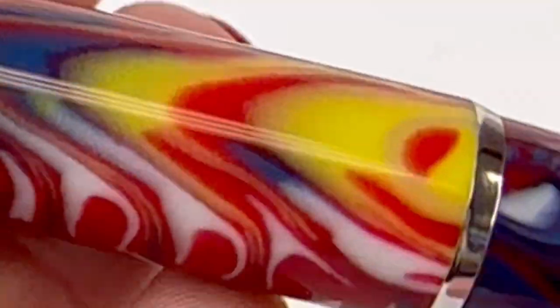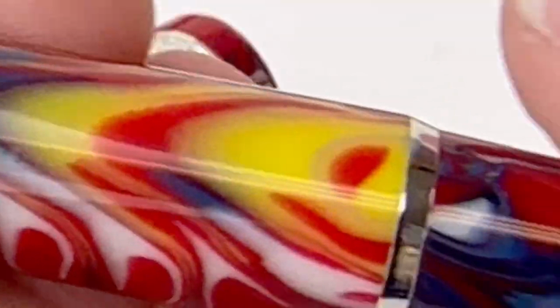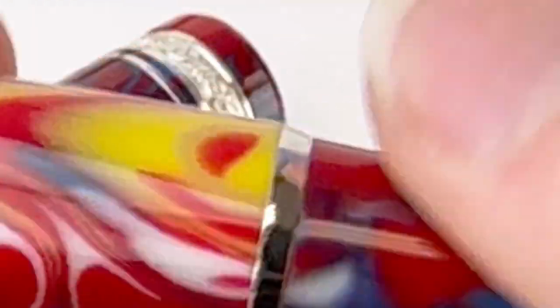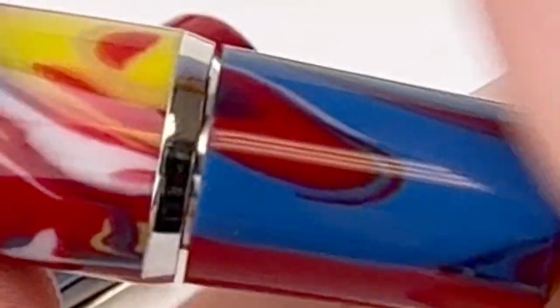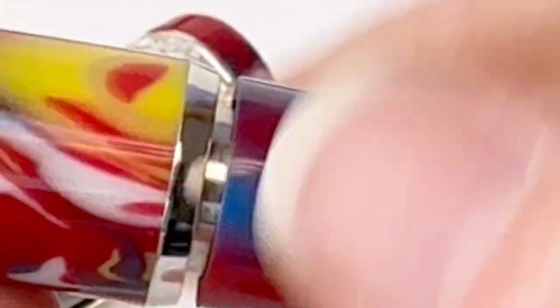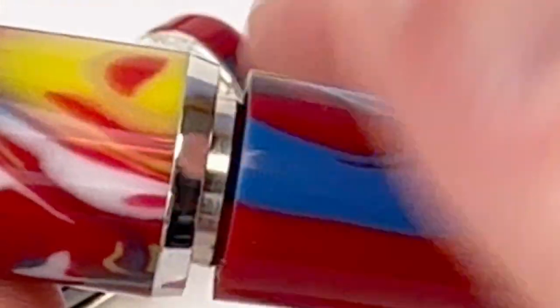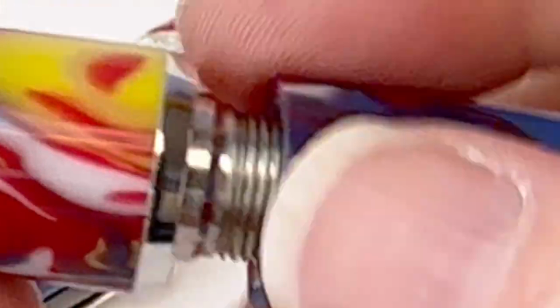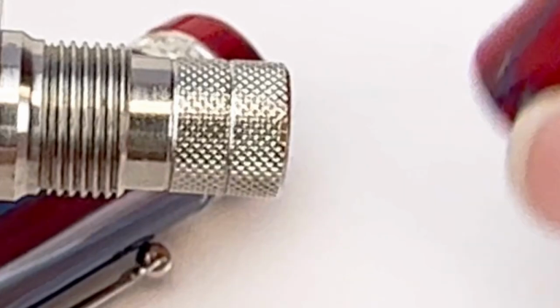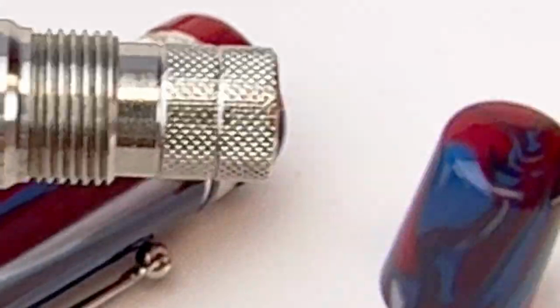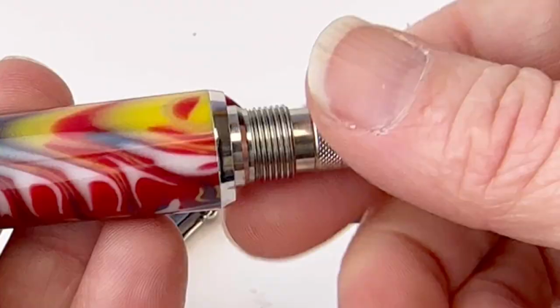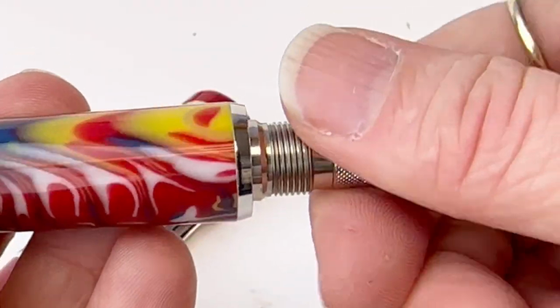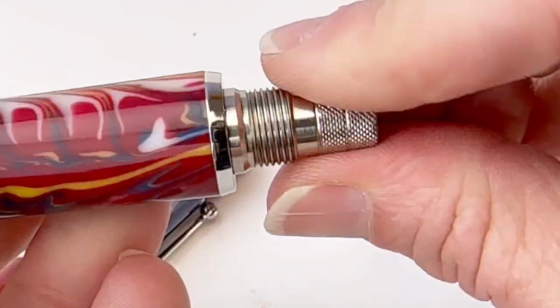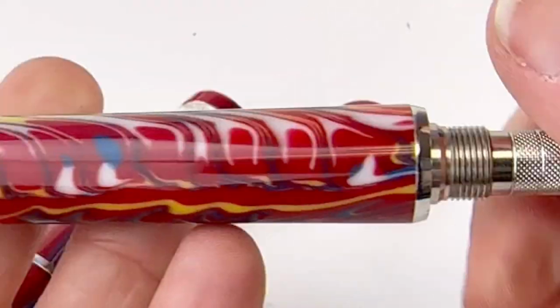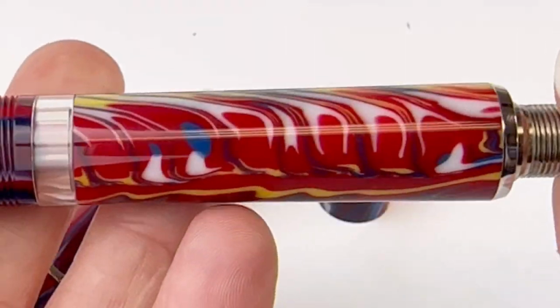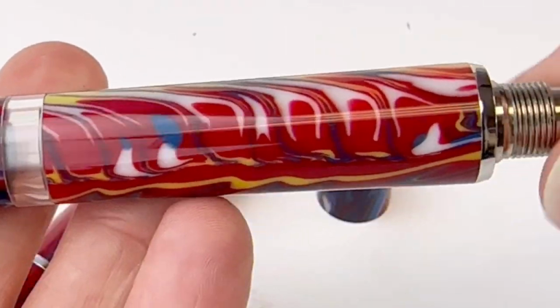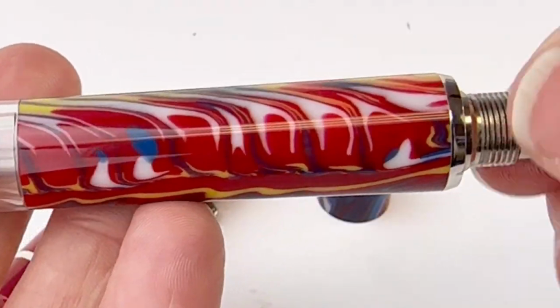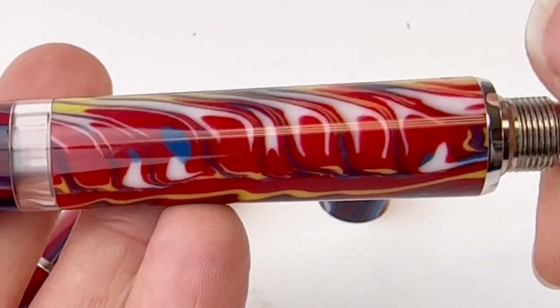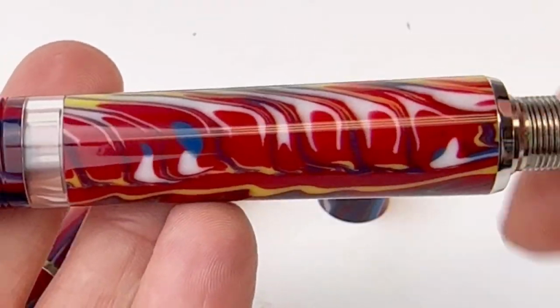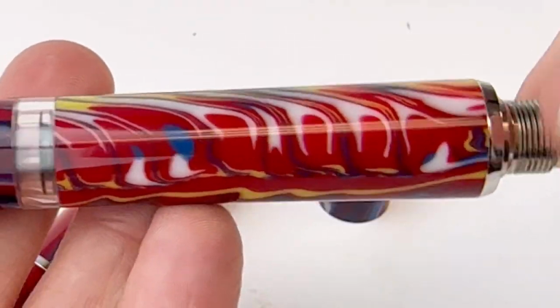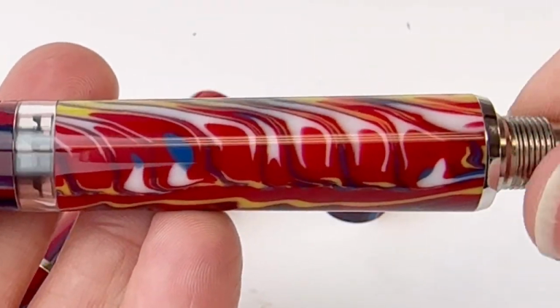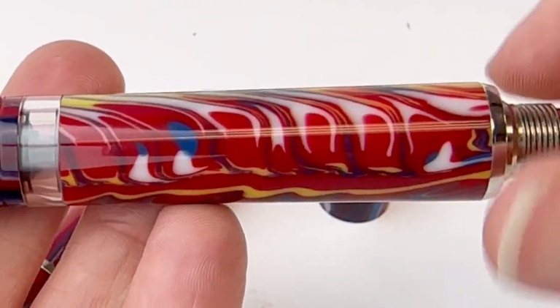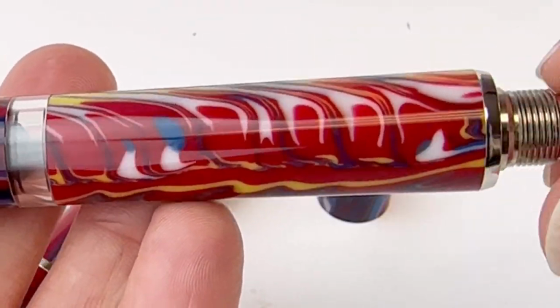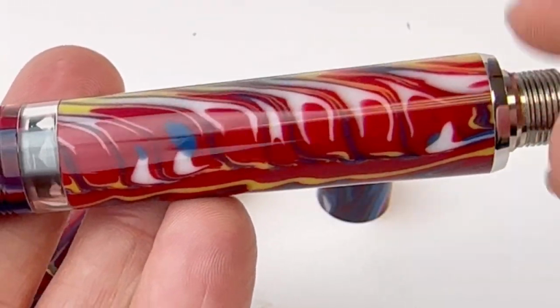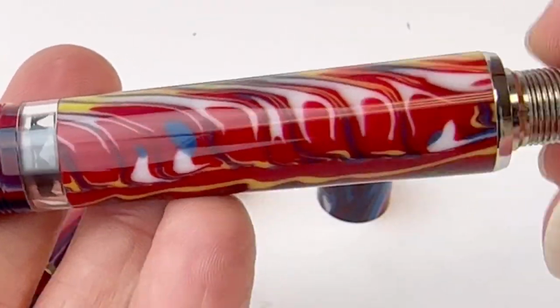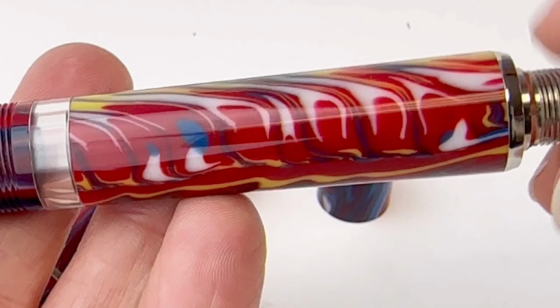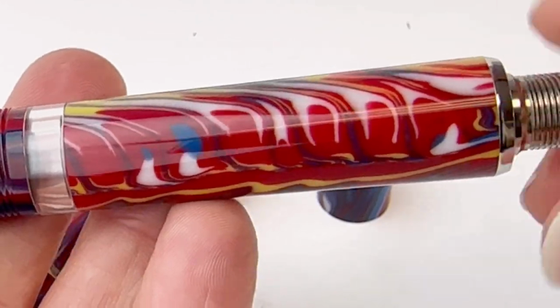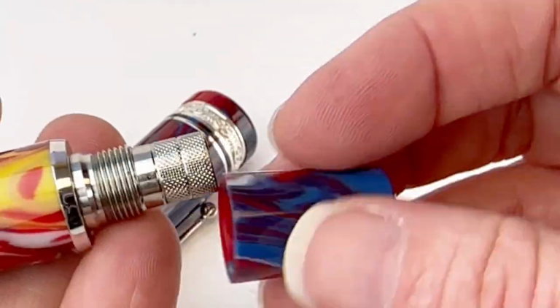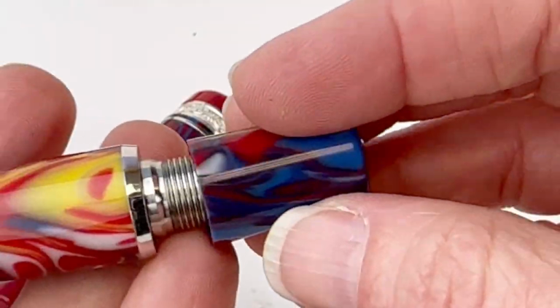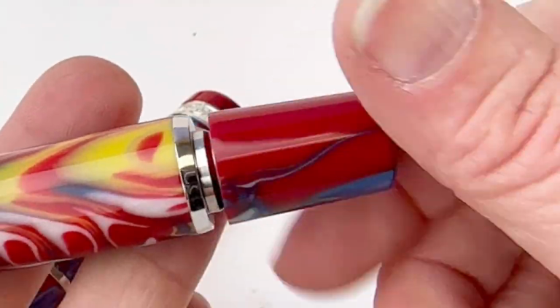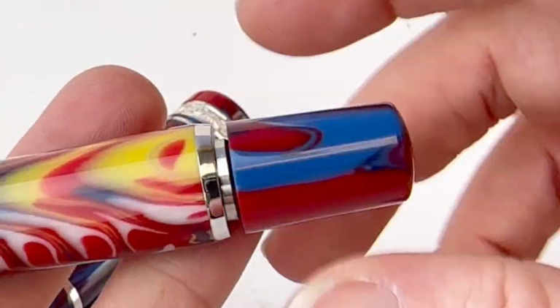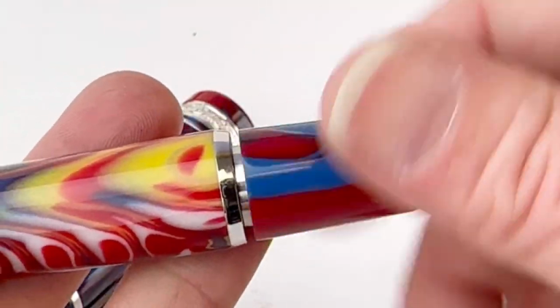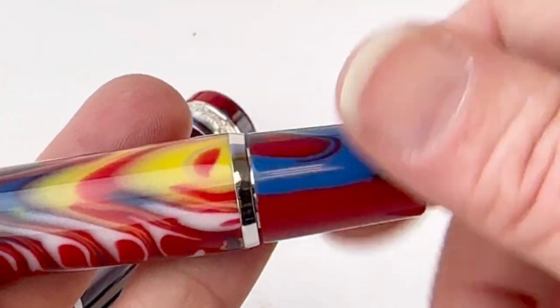The Delta Gallery Blue Moon has this beautiful resin. Once you remove the blind cap you have access to the piston knob — it's a piston filler. You can see the piston's movement through the ink window.